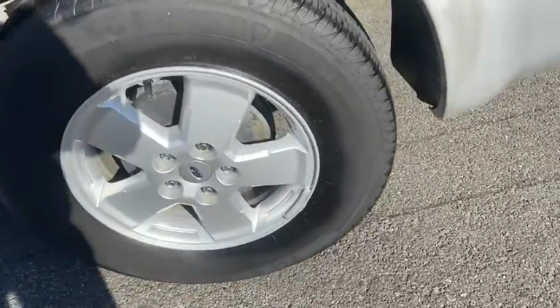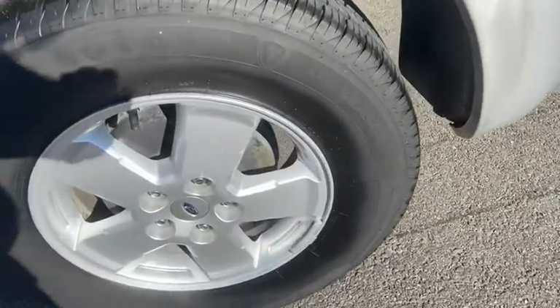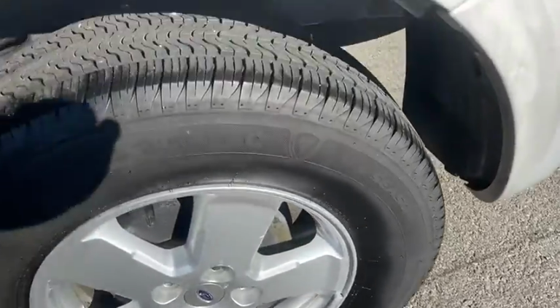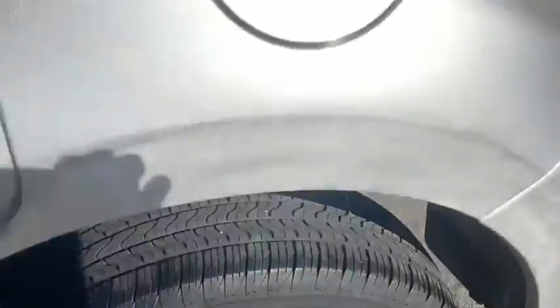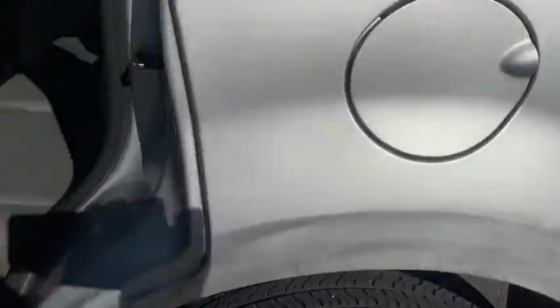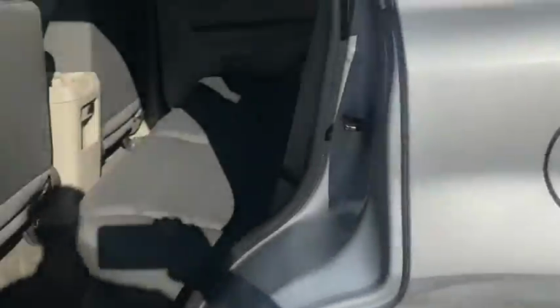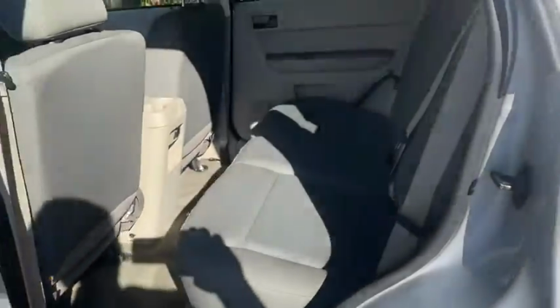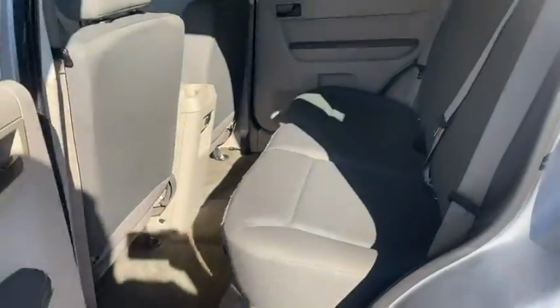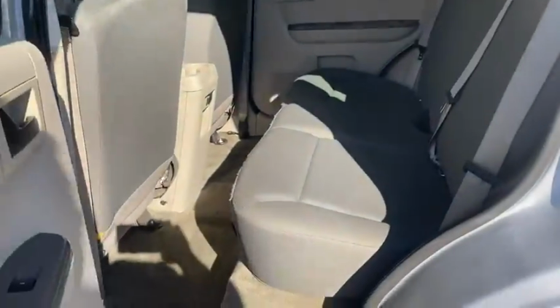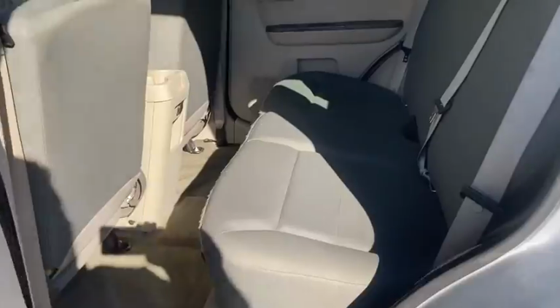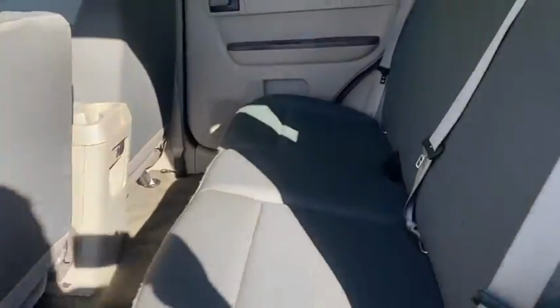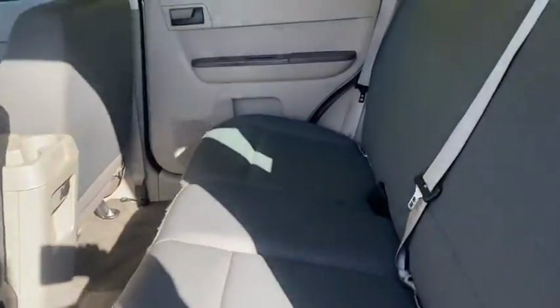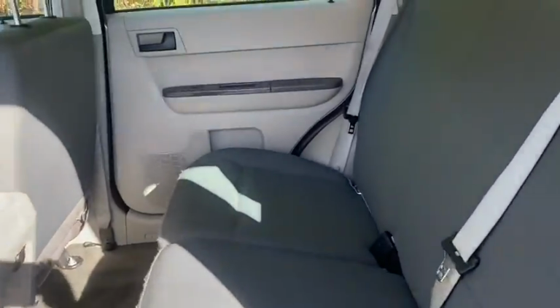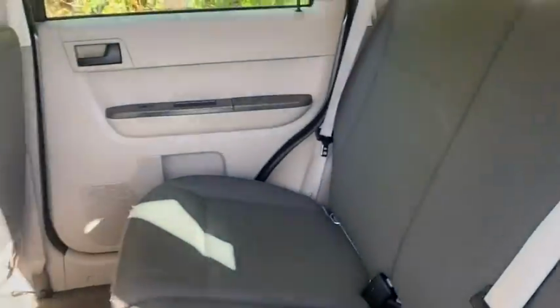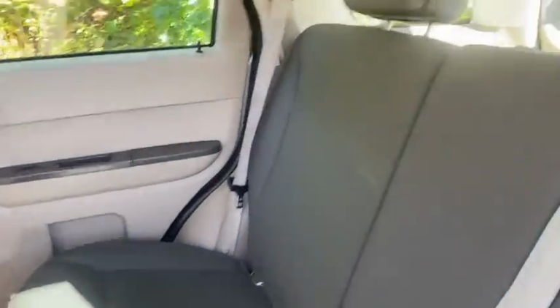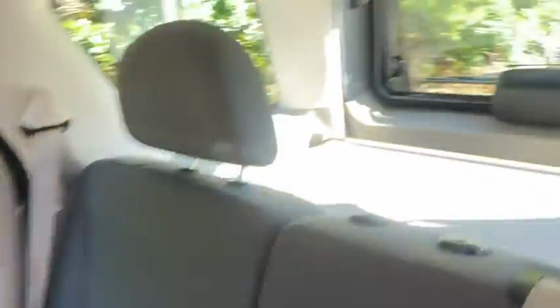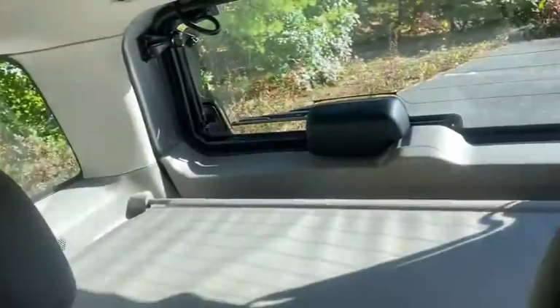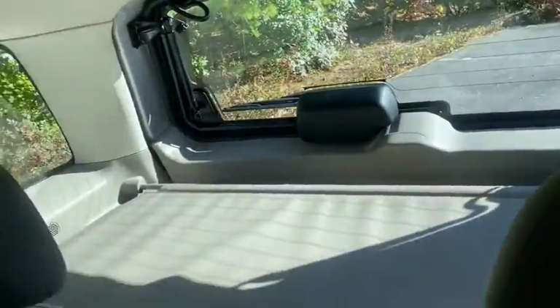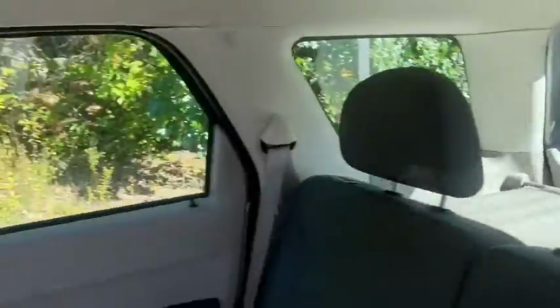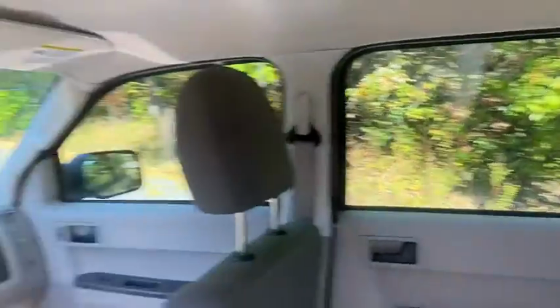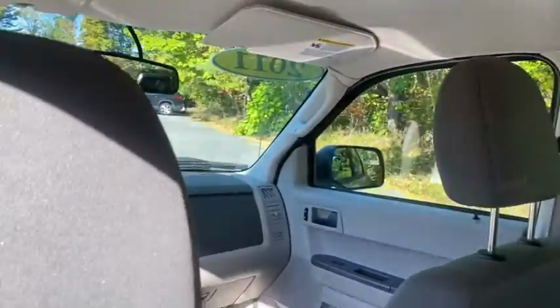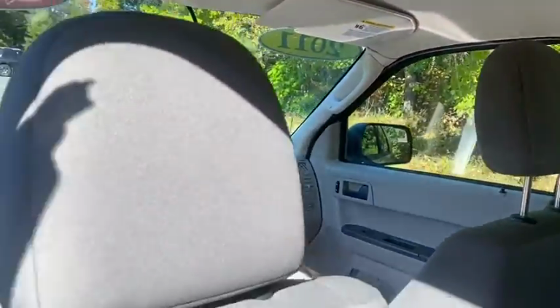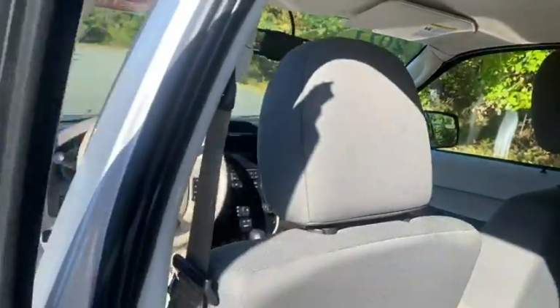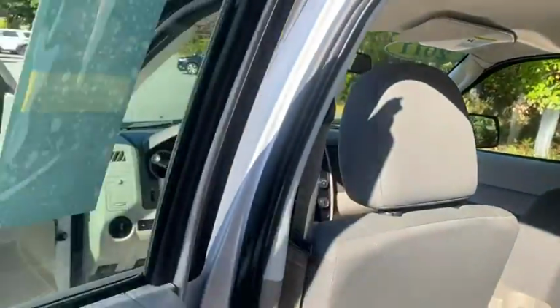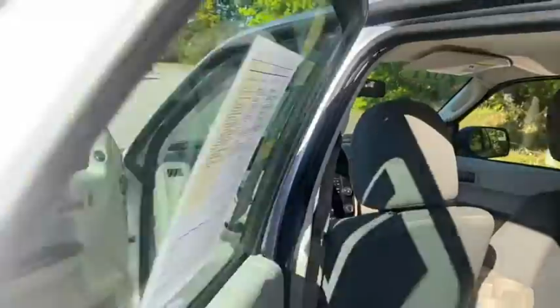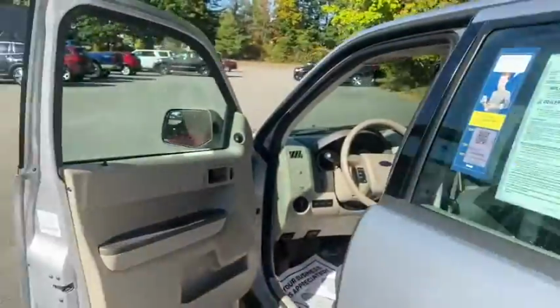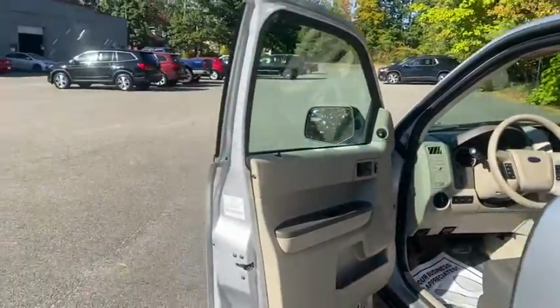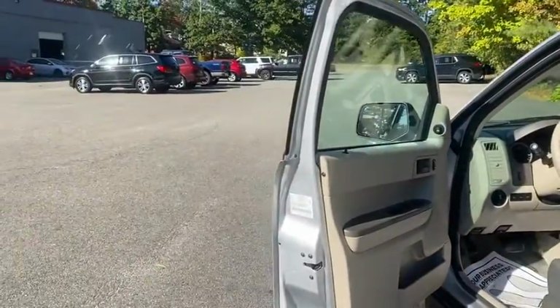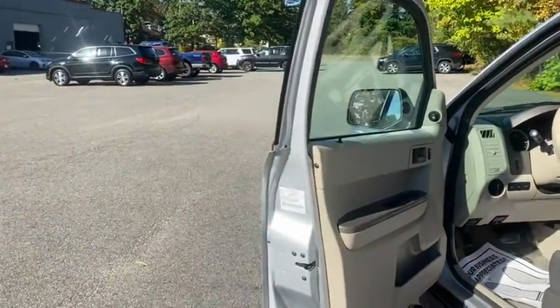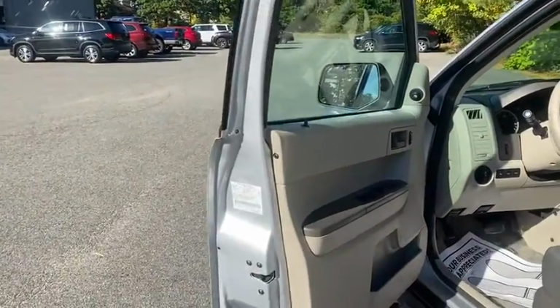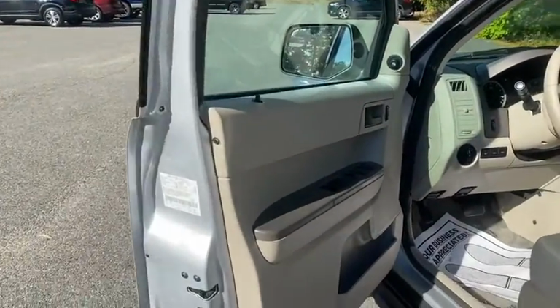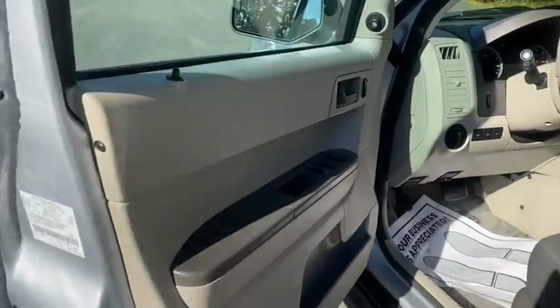ABS four-wheel, AM-FM stereo radio, rear defrost, electronic stability control, child safety locks, MP3 player, CD player, bucket seats, power door locks.